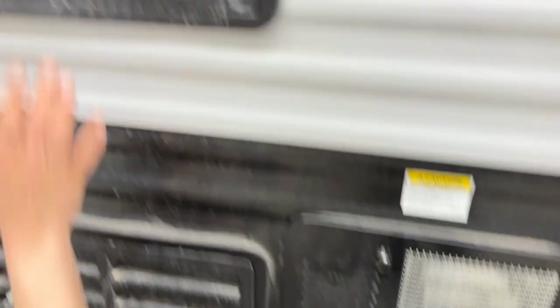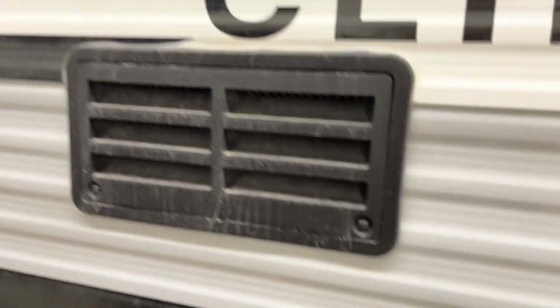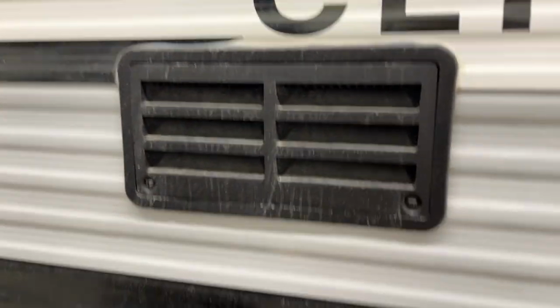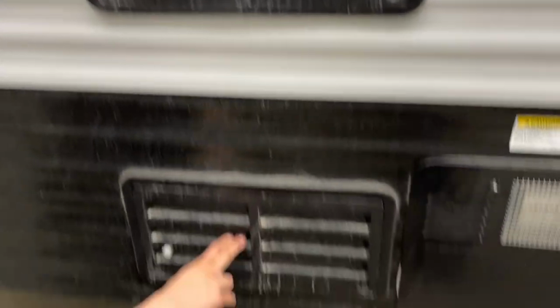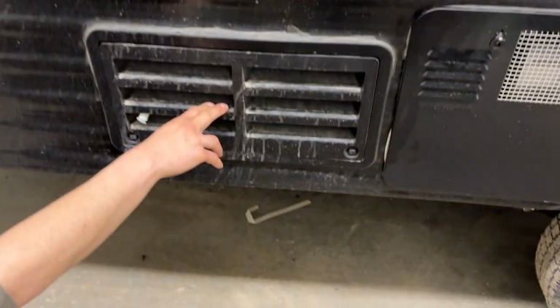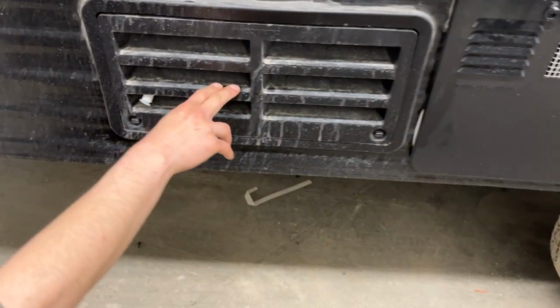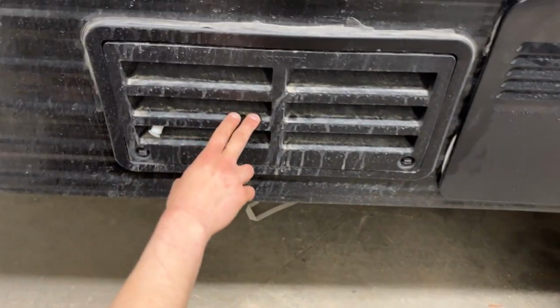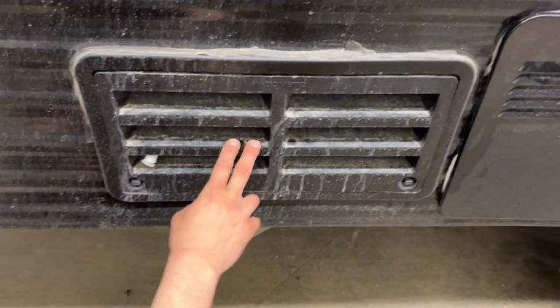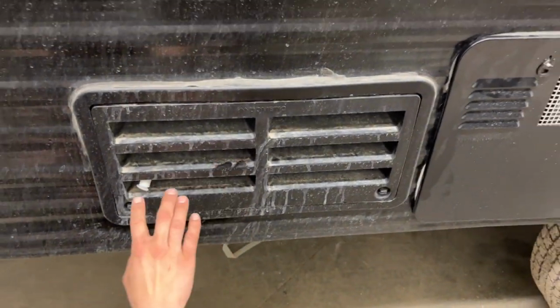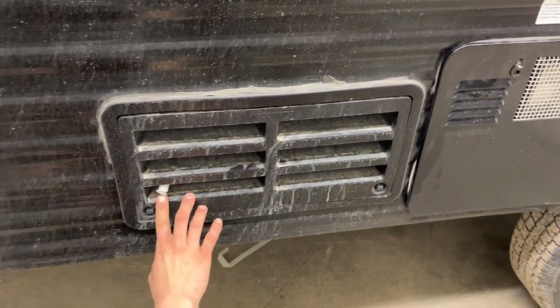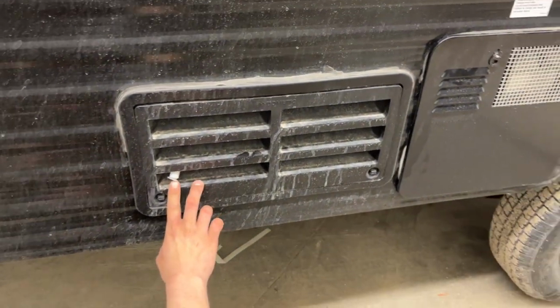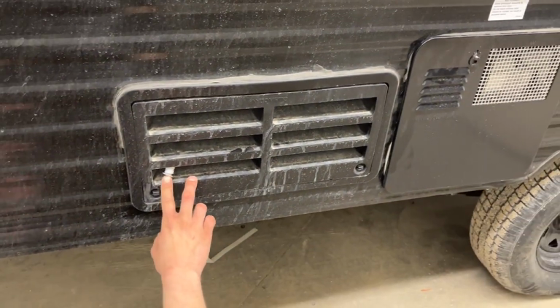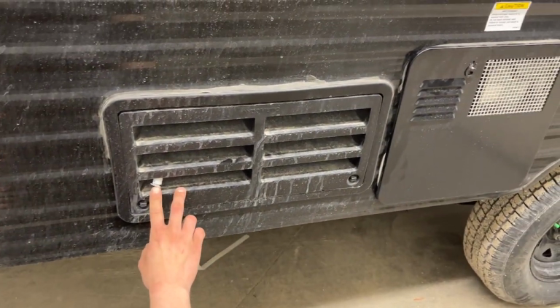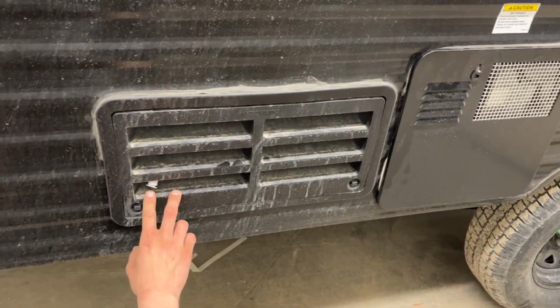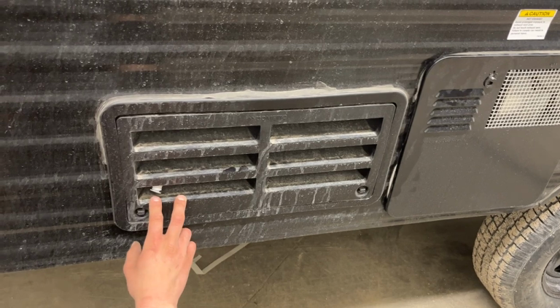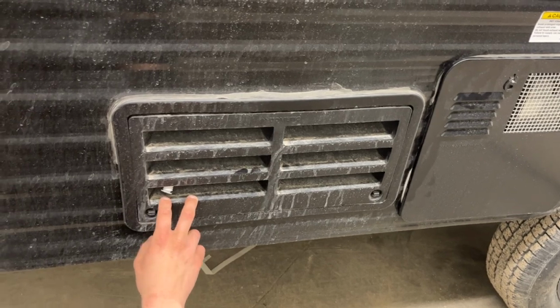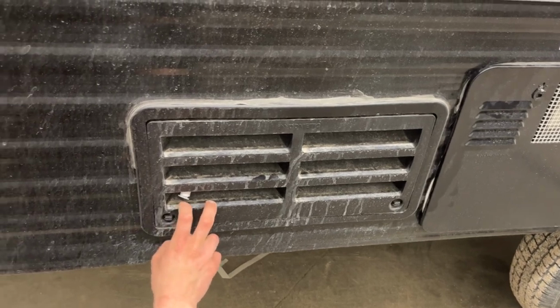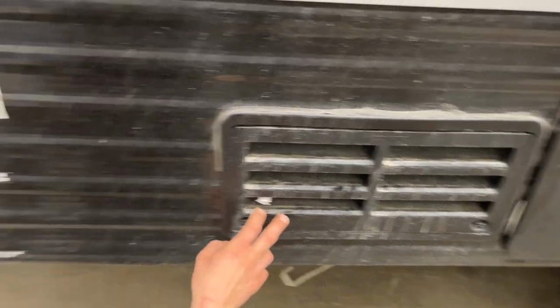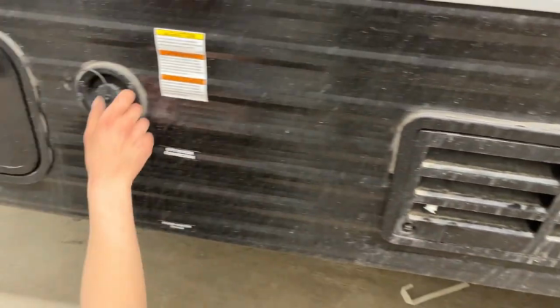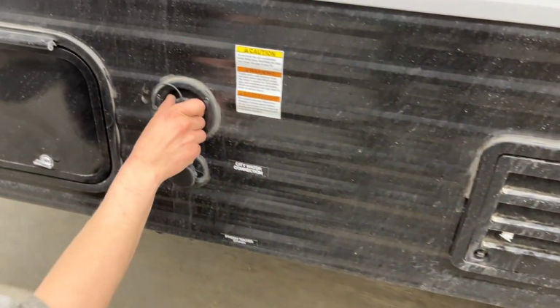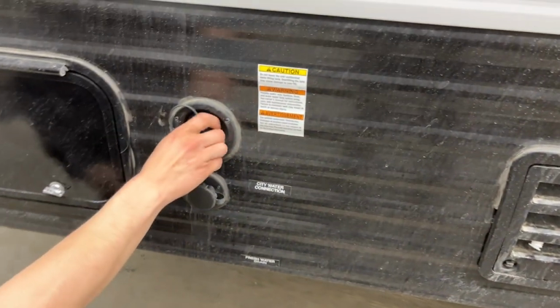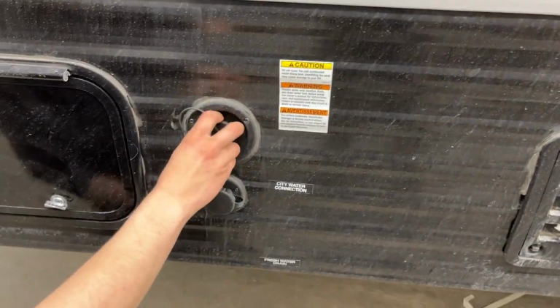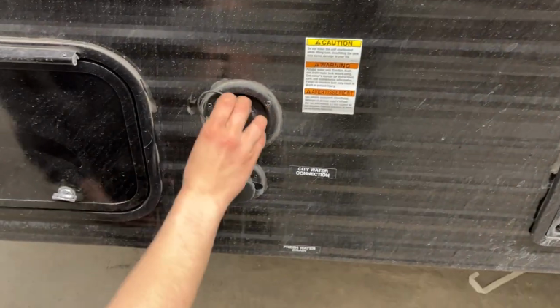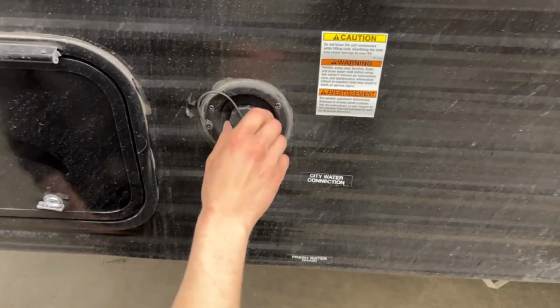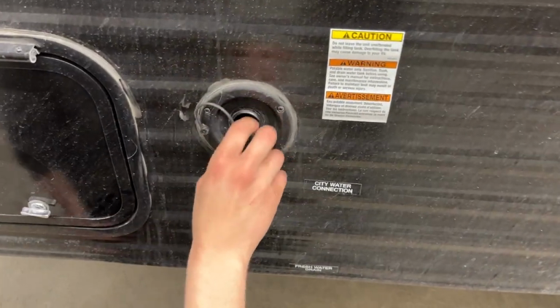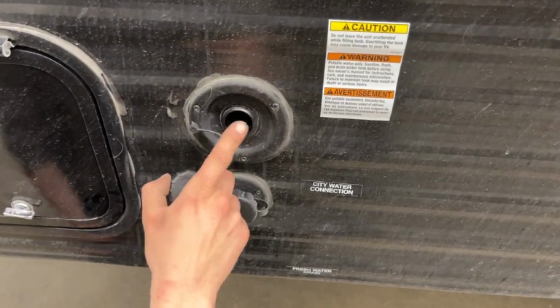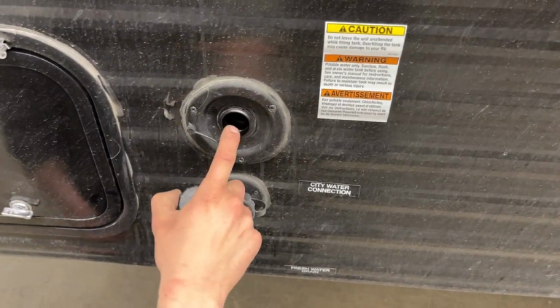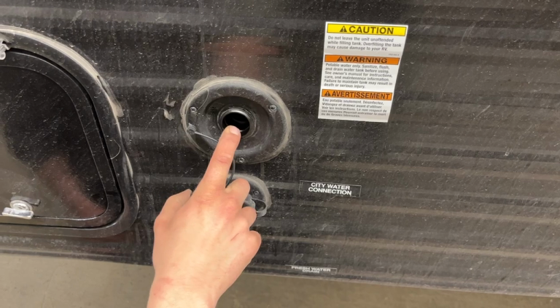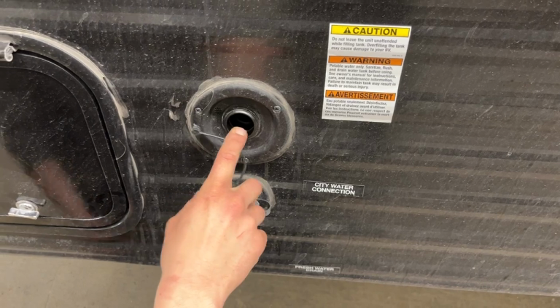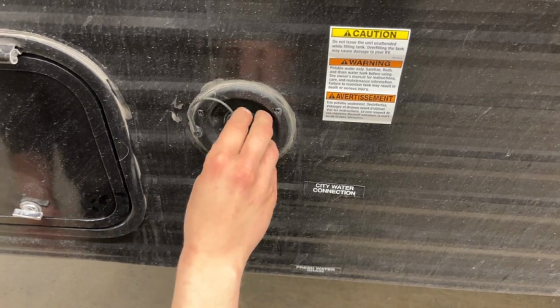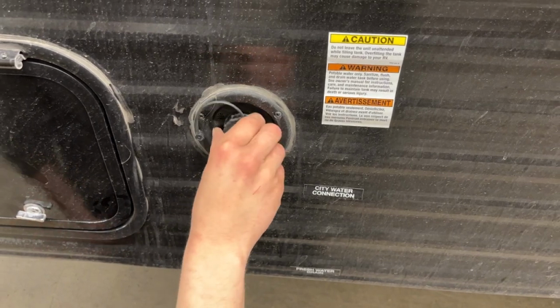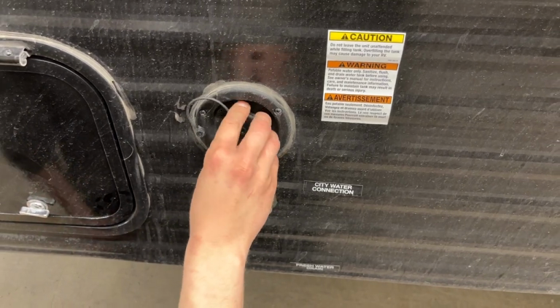These two ports here are just vents for your fridge — nothing to worry about back there. This here is just the drain for it, so it's perfectly normal to see some water dripping out. Fresh water tank inlet is right here — you thread your water hose in there, turn on the water, and it'll fill up your fresh water tank.